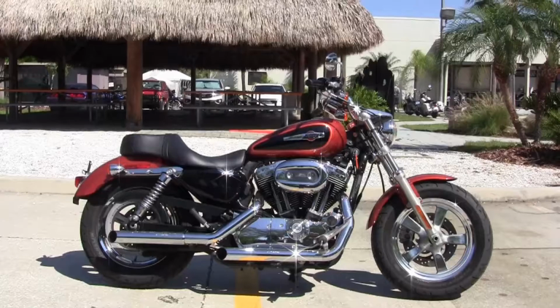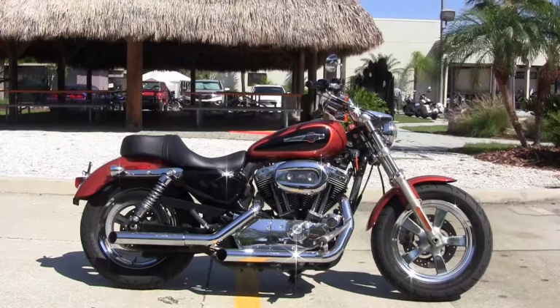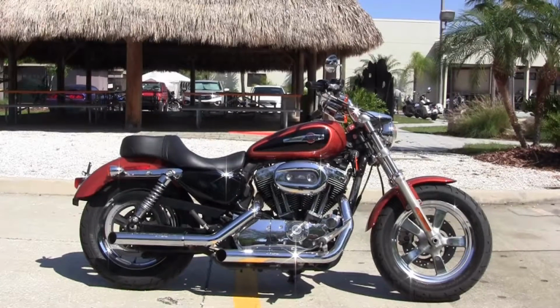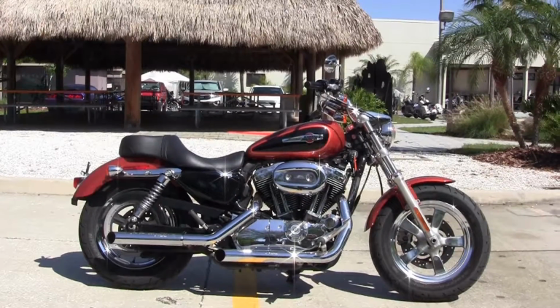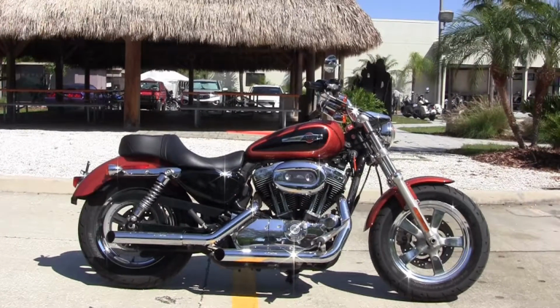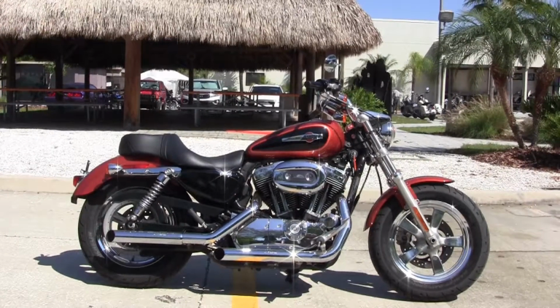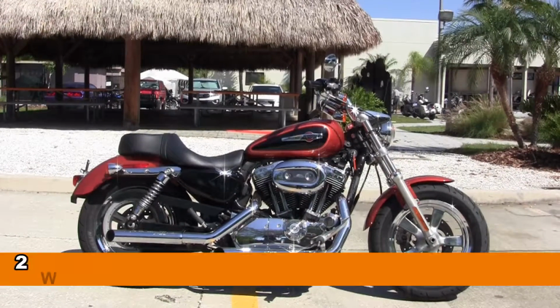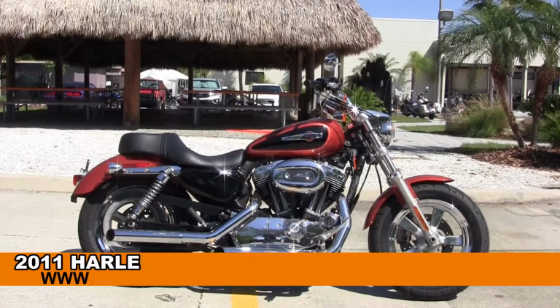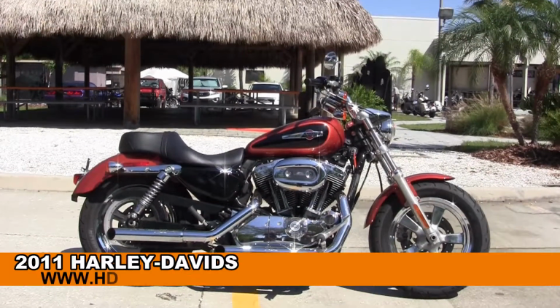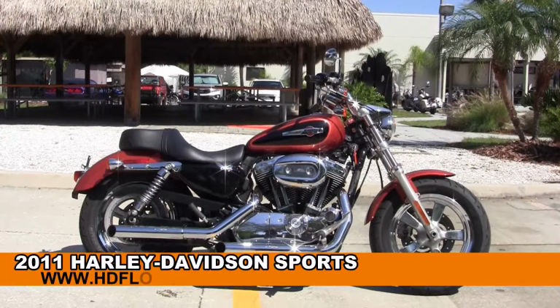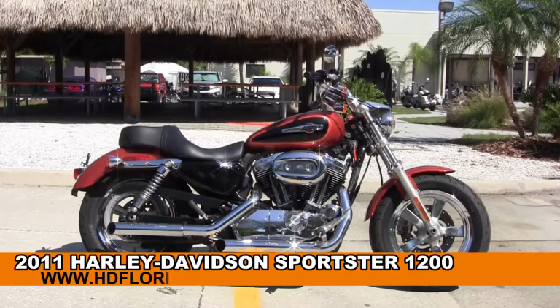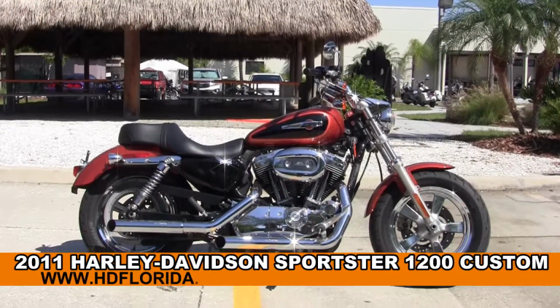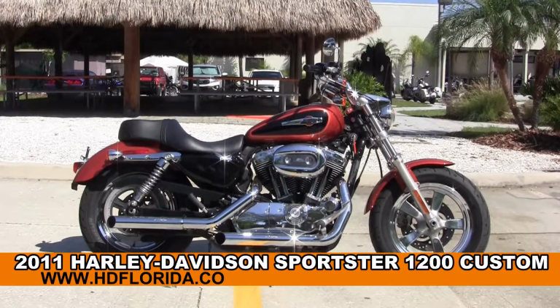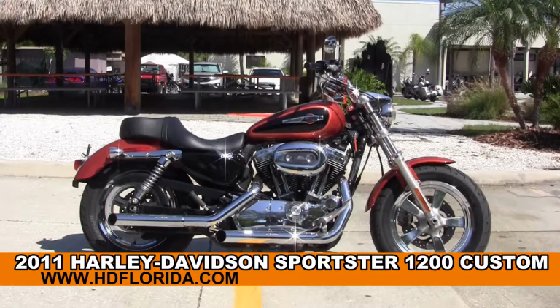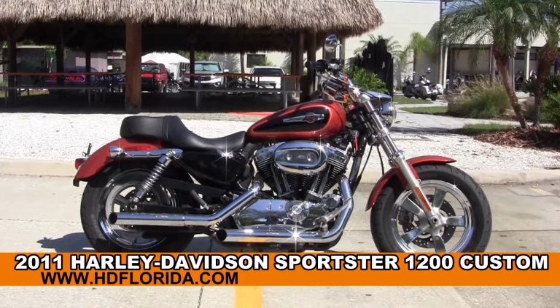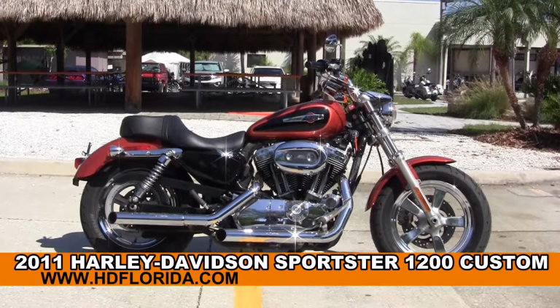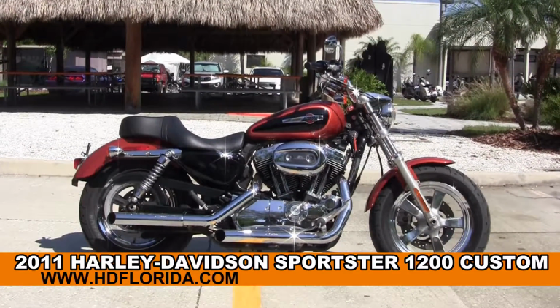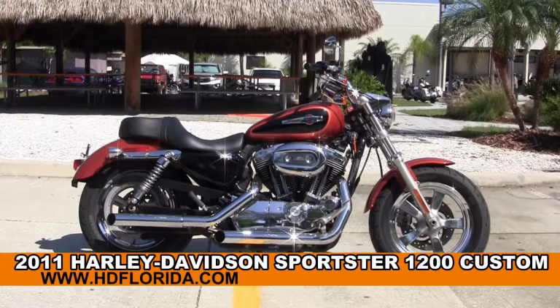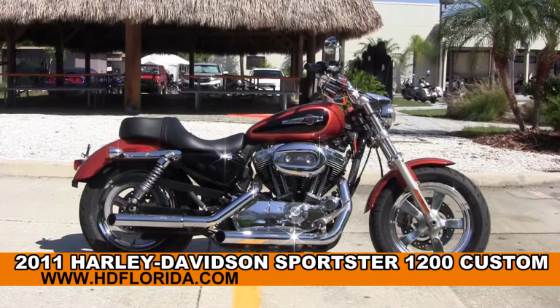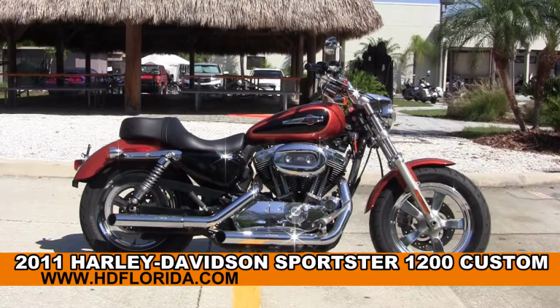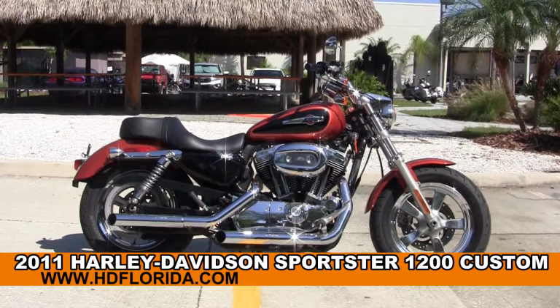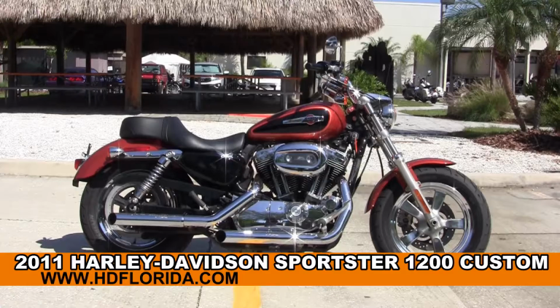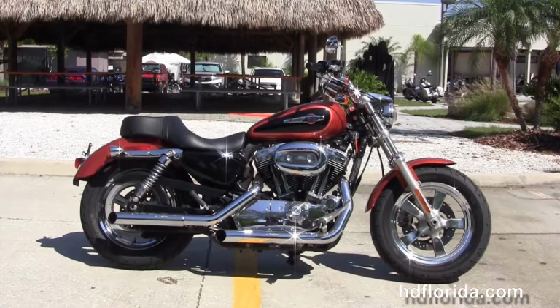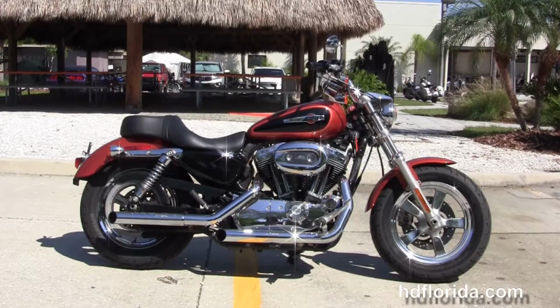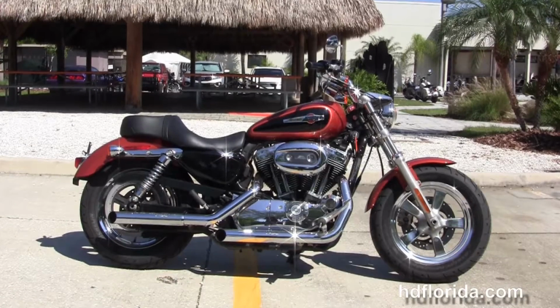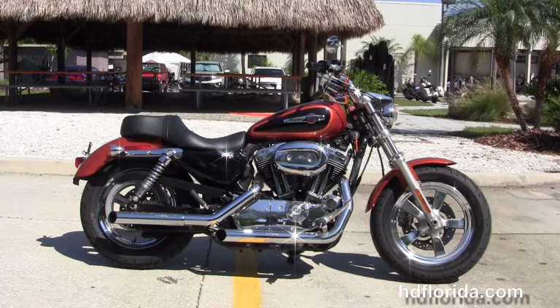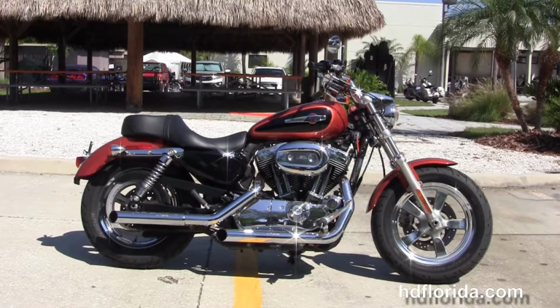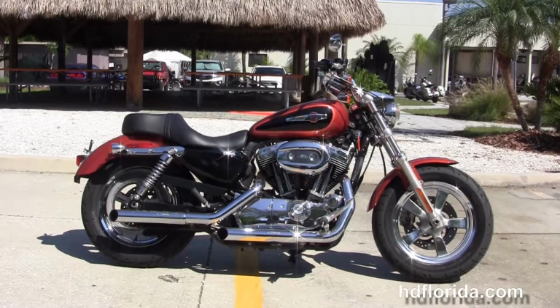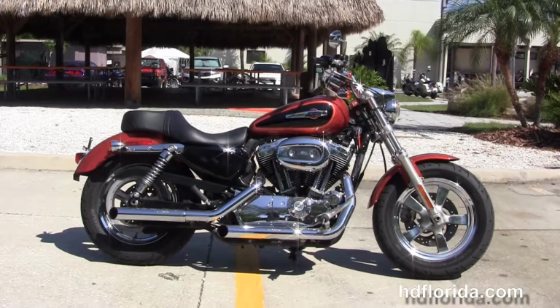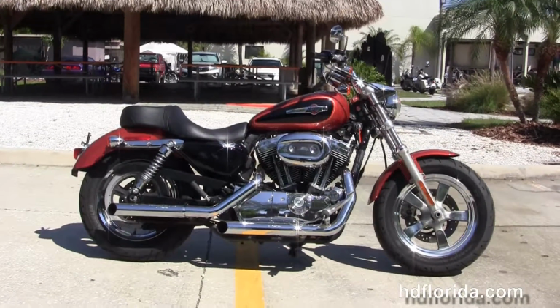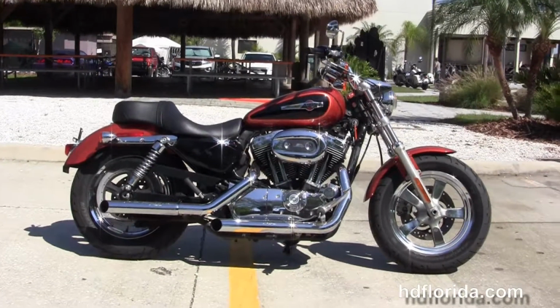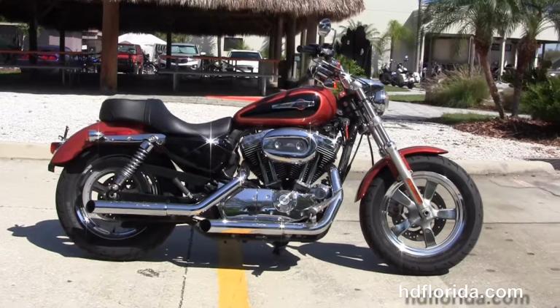Welcome everyone to the world famous Harley-Davidson of Florida. Today I've got for you this excellent used 2011 1200 Custom Sportster.